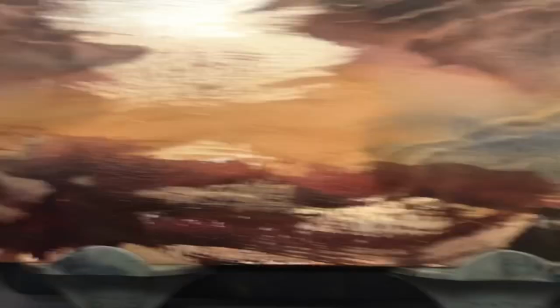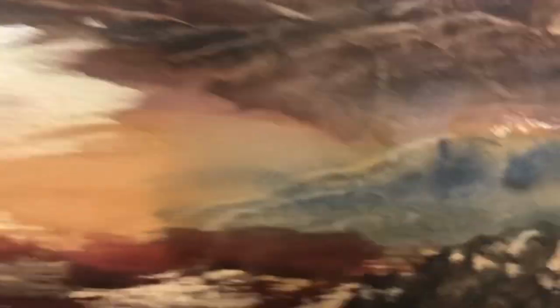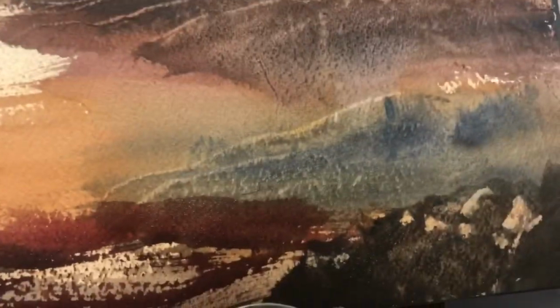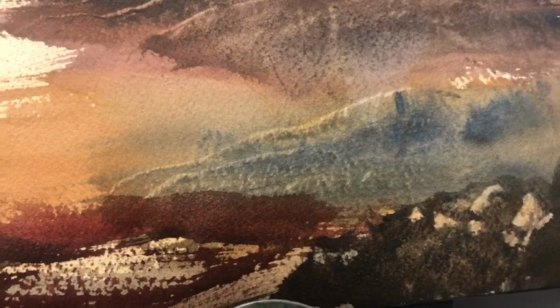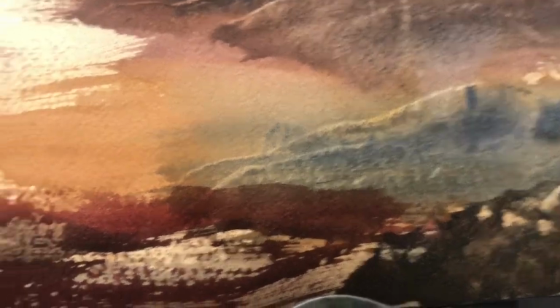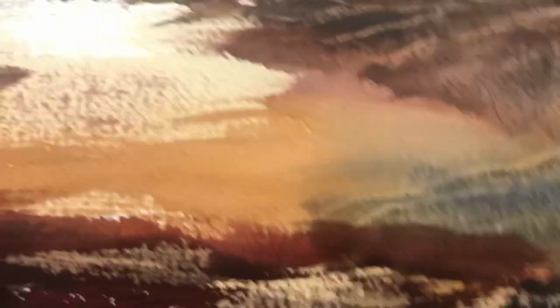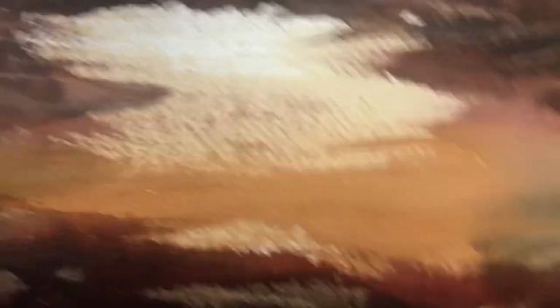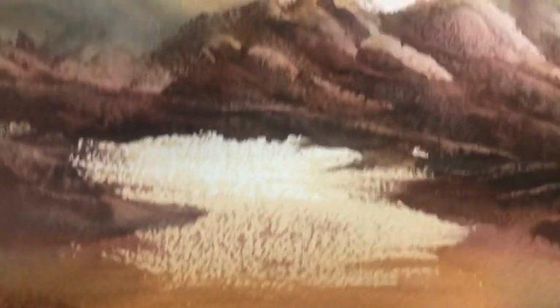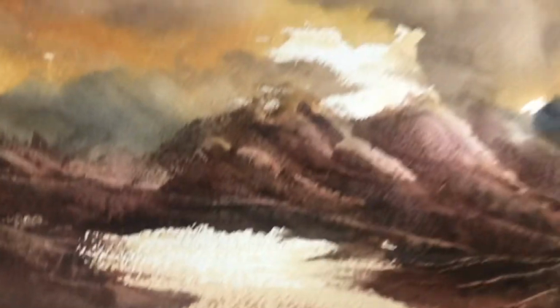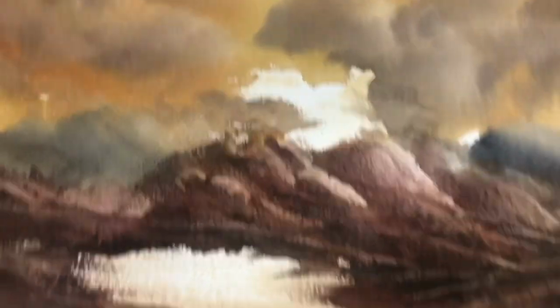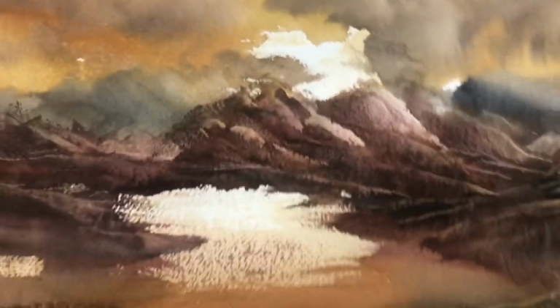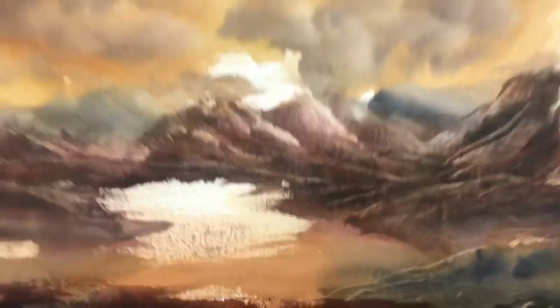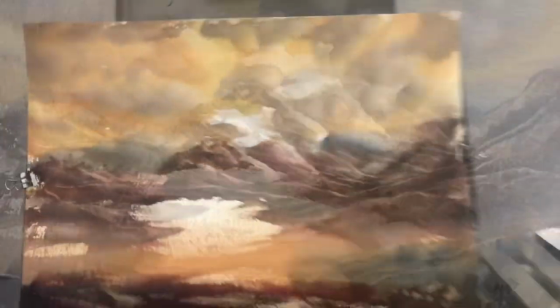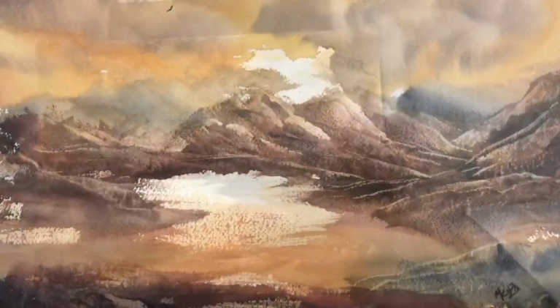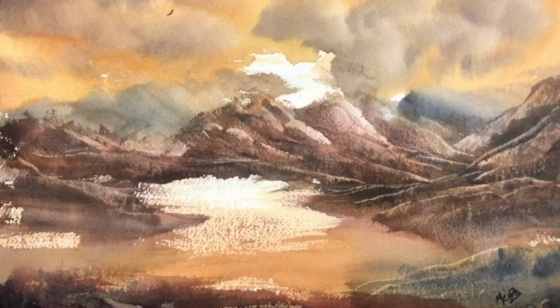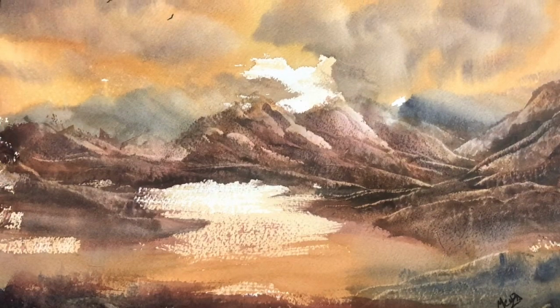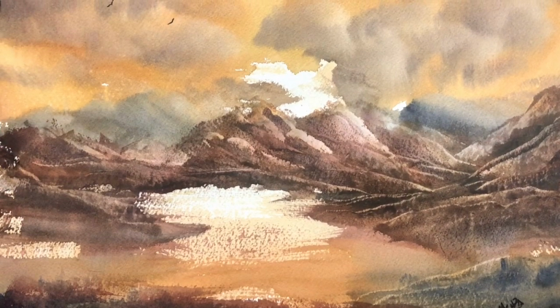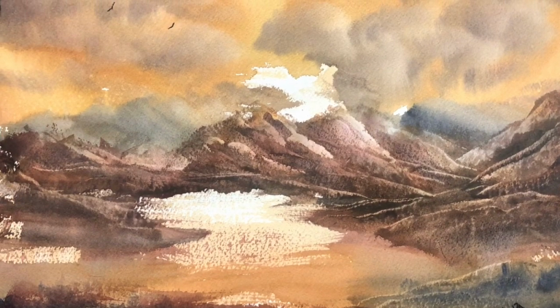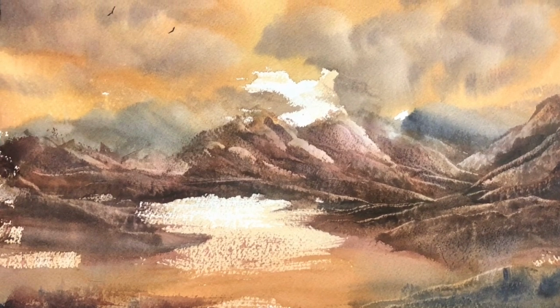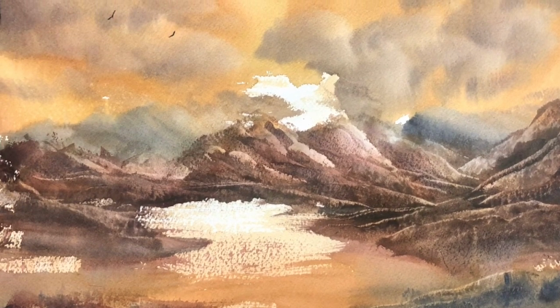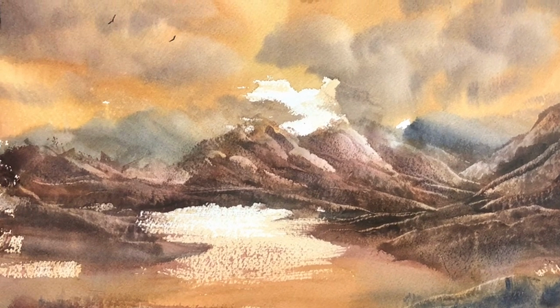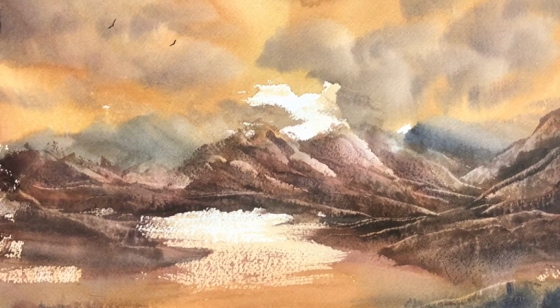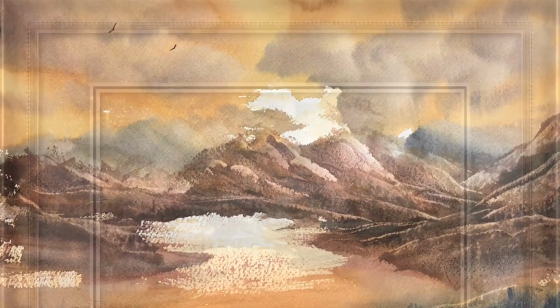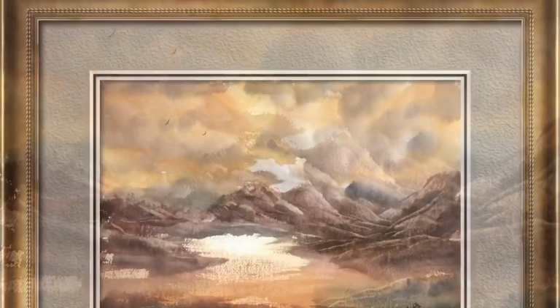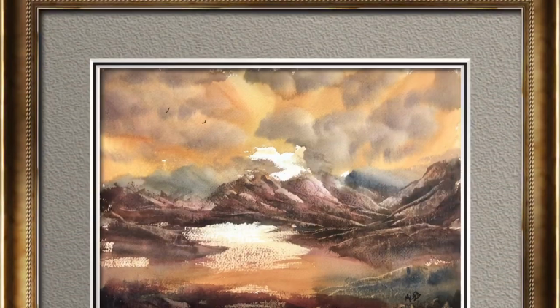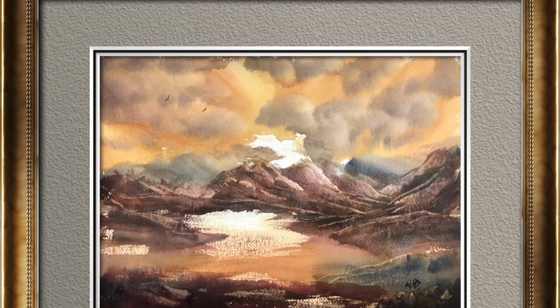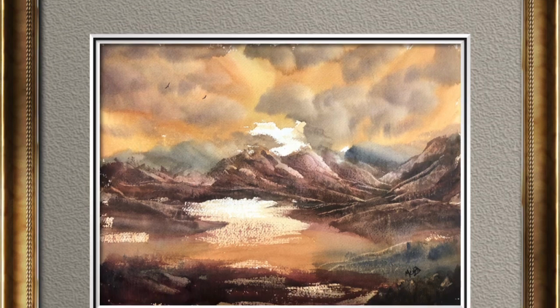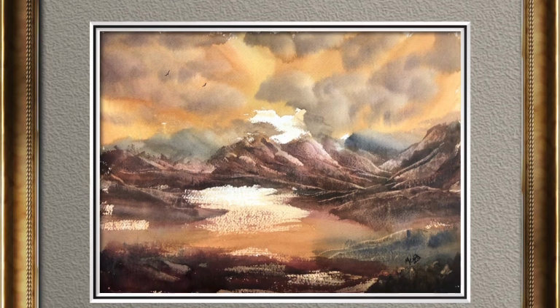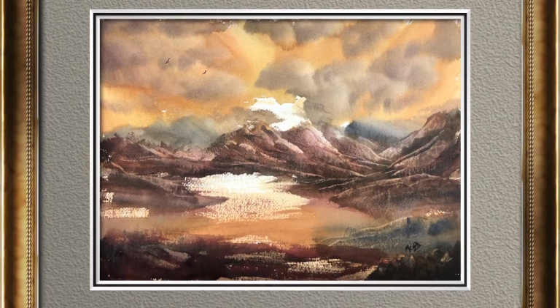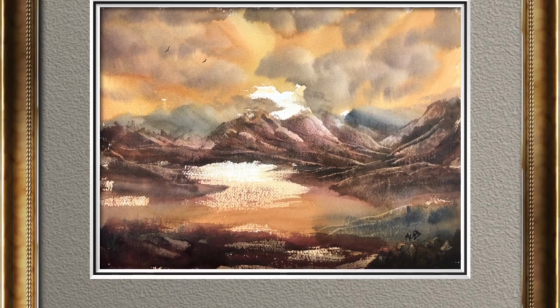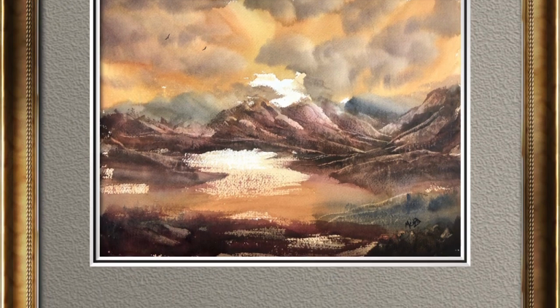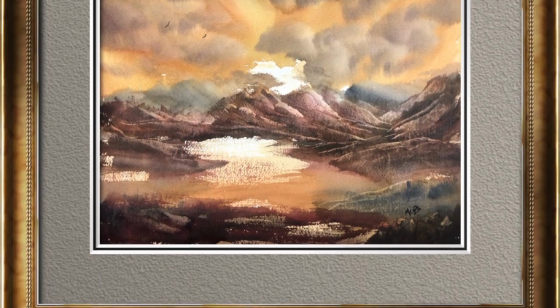This one is complete. I hope you enjoyed it. I hope you're doing well with your paintings. Leave some questions in the comments if you have any, please subscribe. Here's our close-up and in the frame. Thanks, everybody — have a great day.